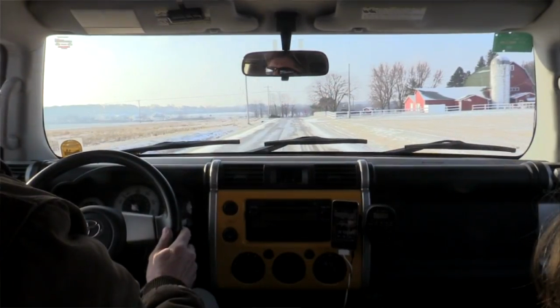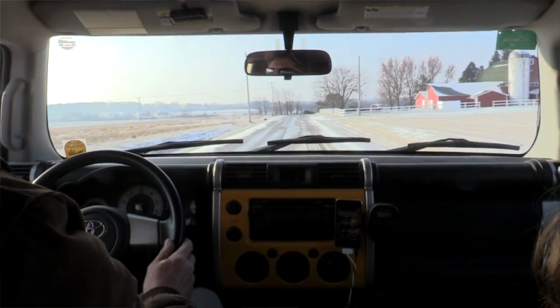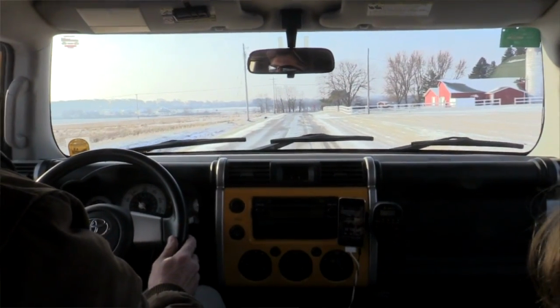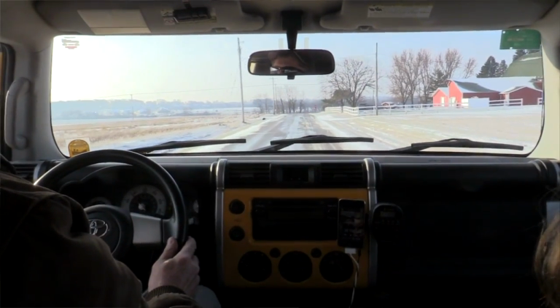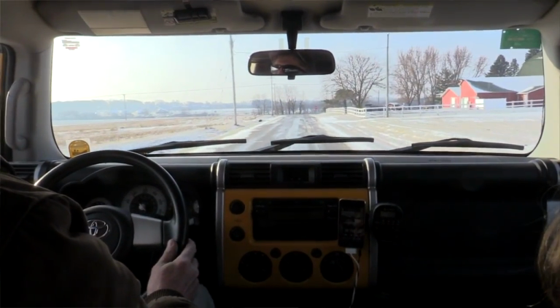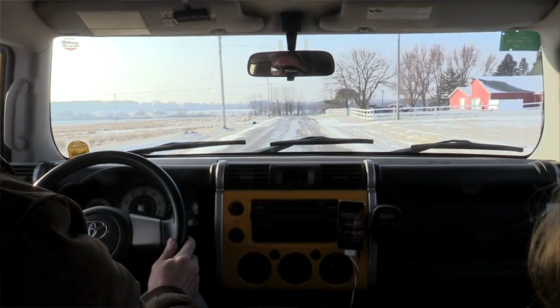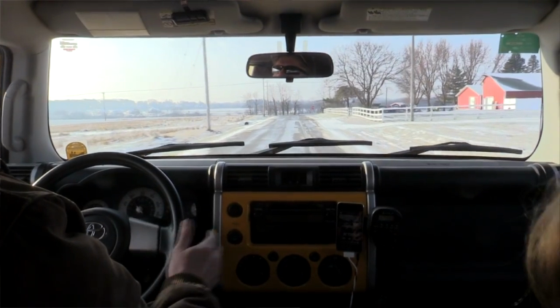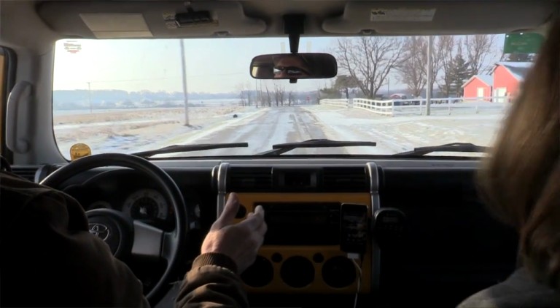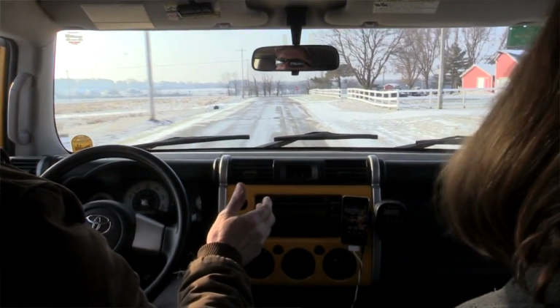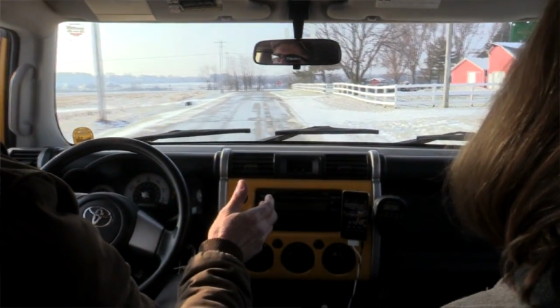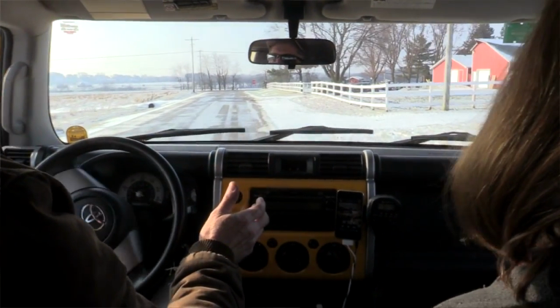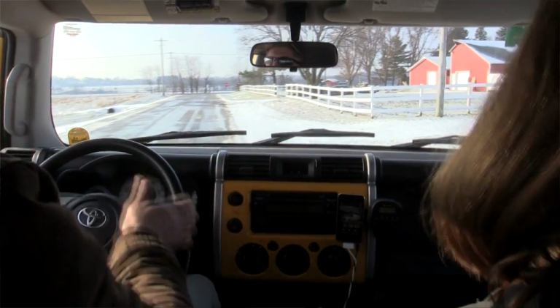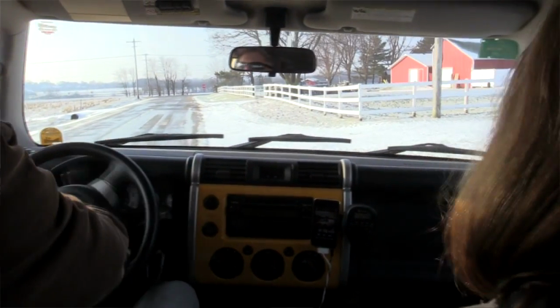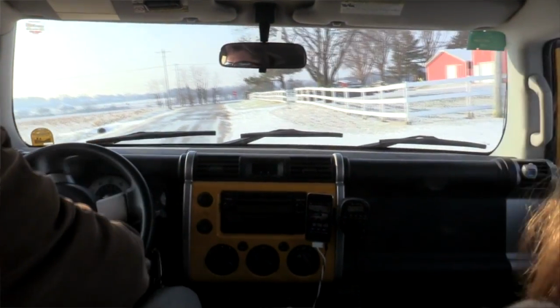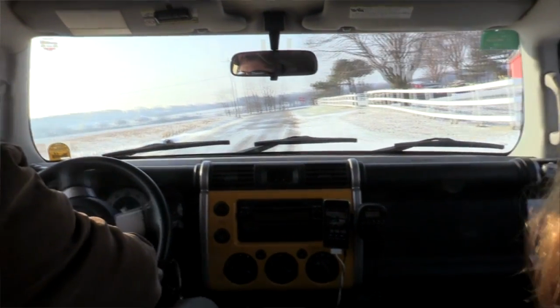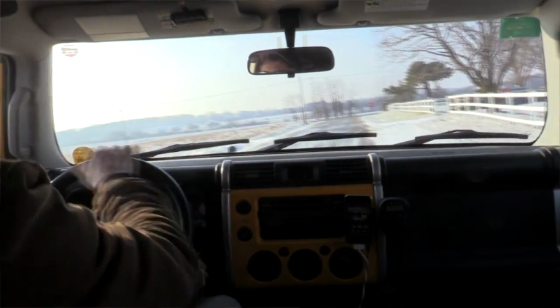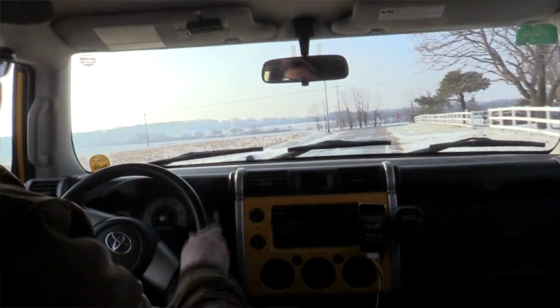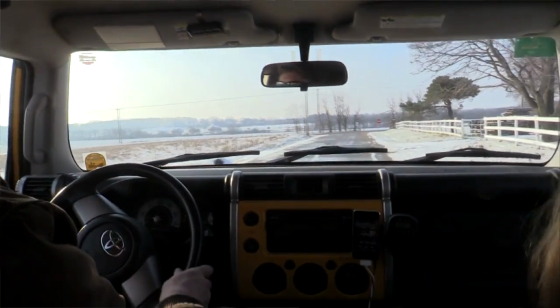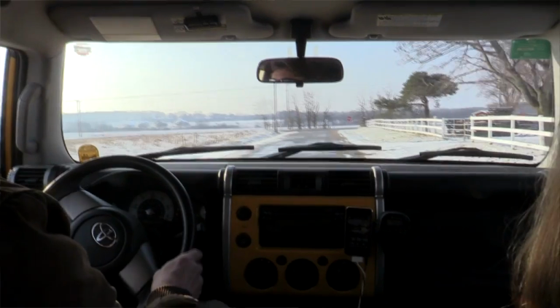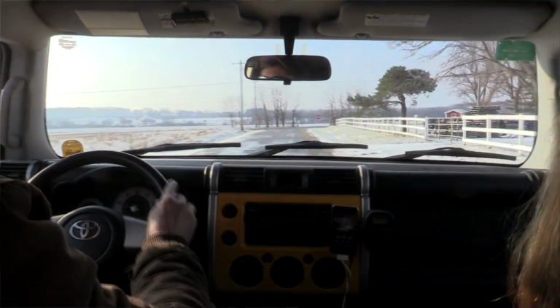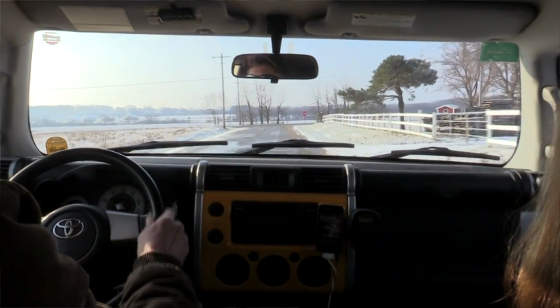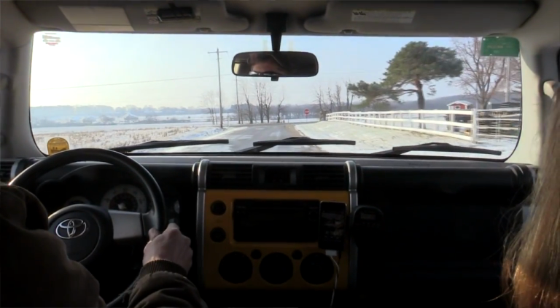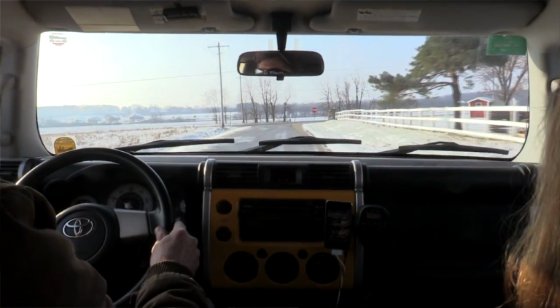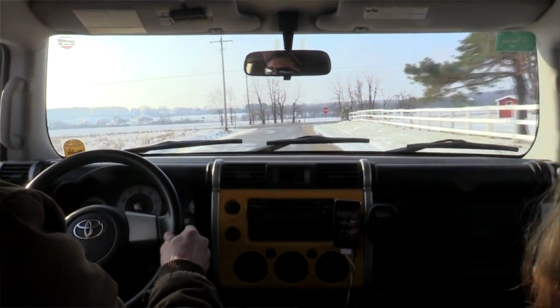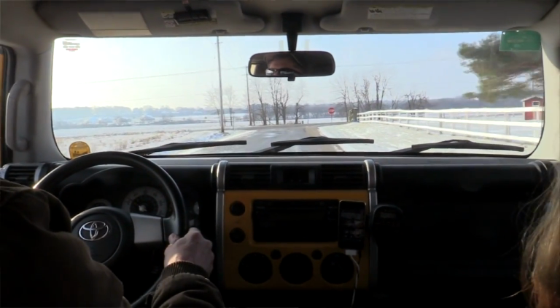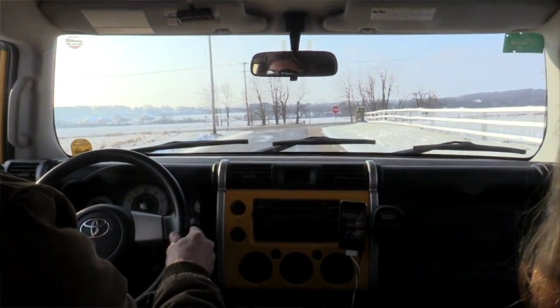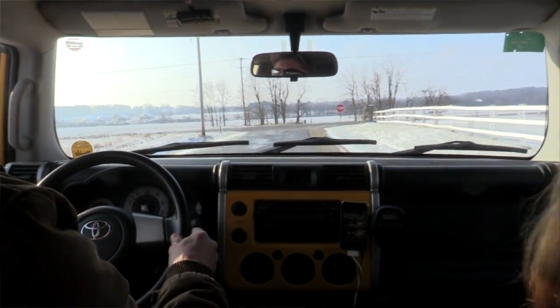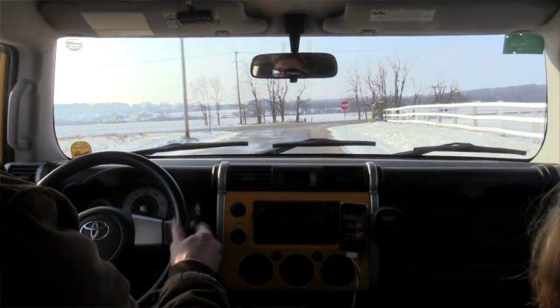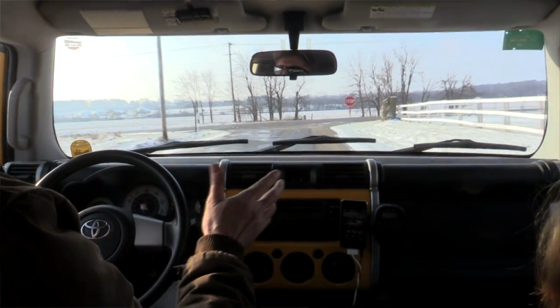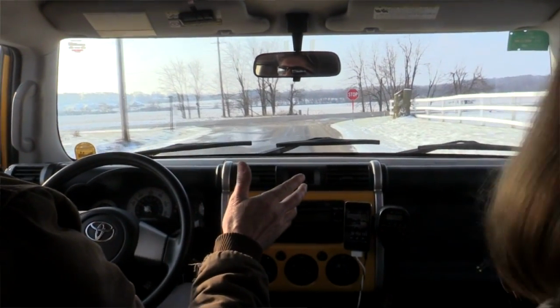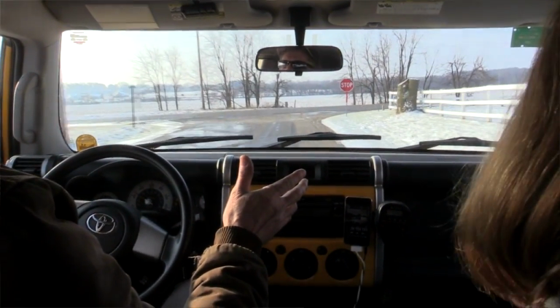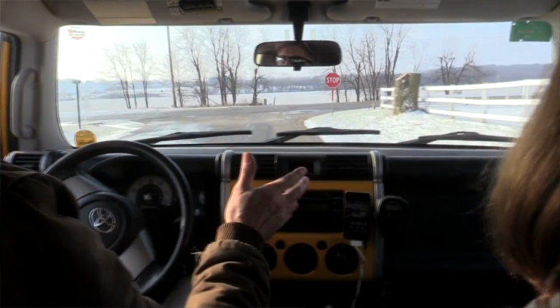For the past few hundred miles or so, our rig has been pulling hard to the right when clamping on the binders. This suggests we're experiencing a common problem: a hung up caliper piston.